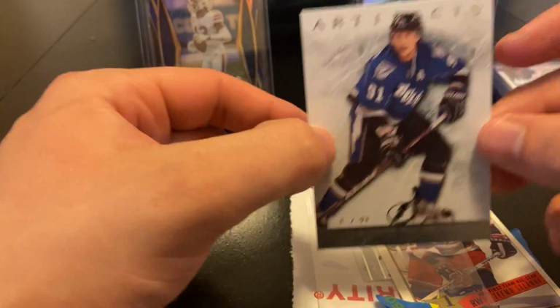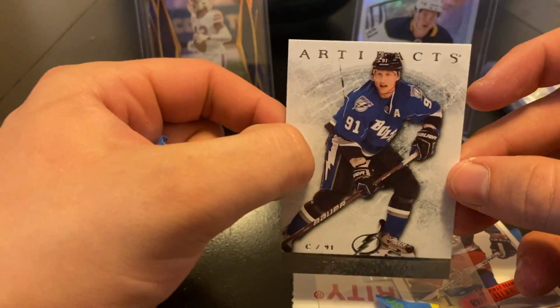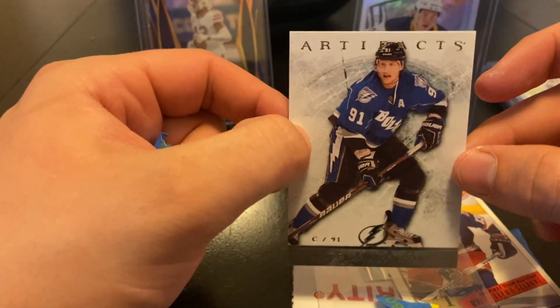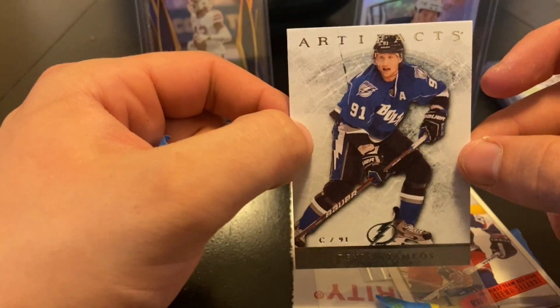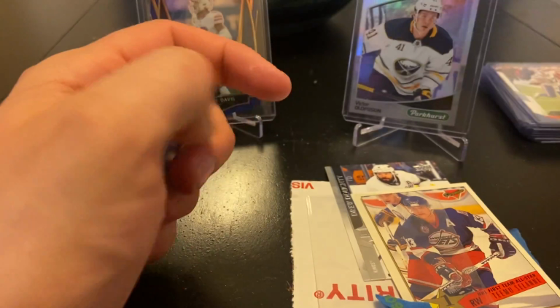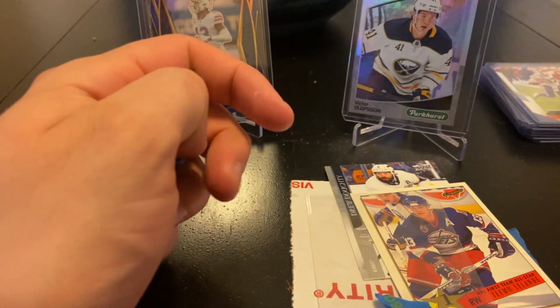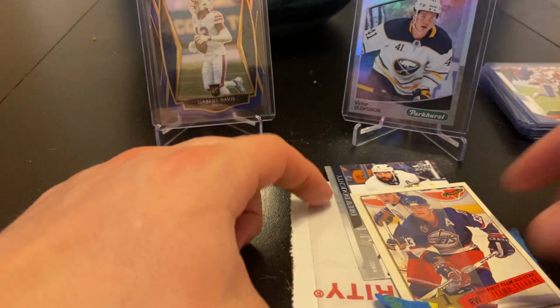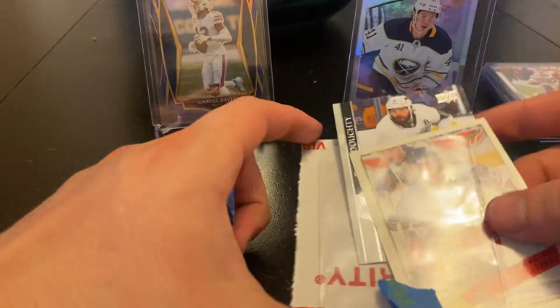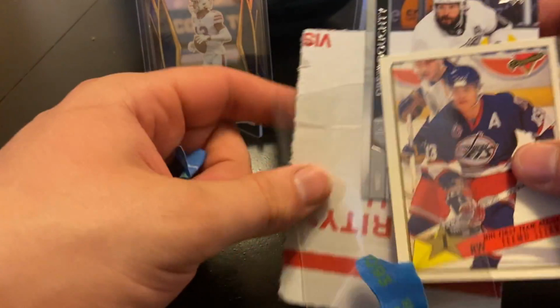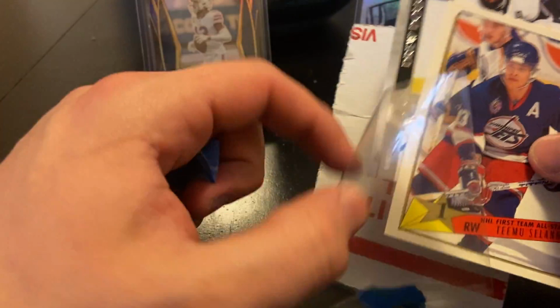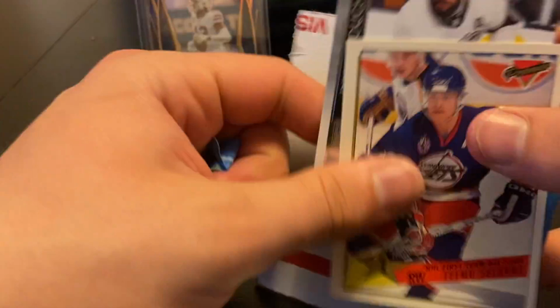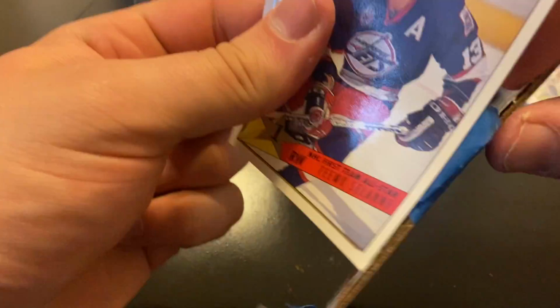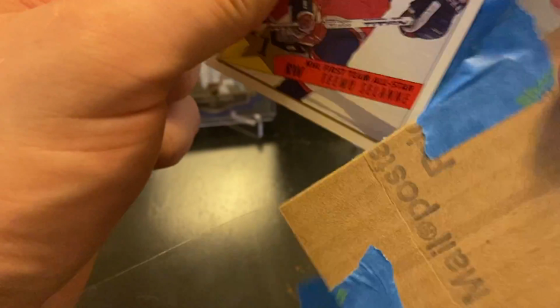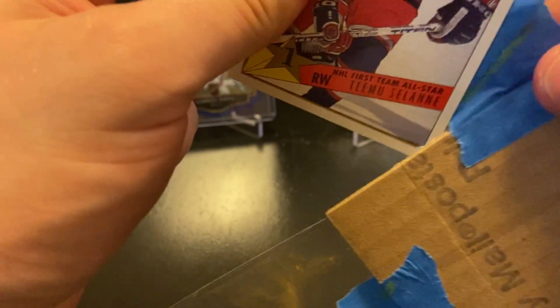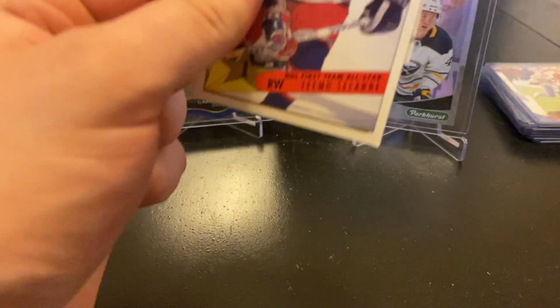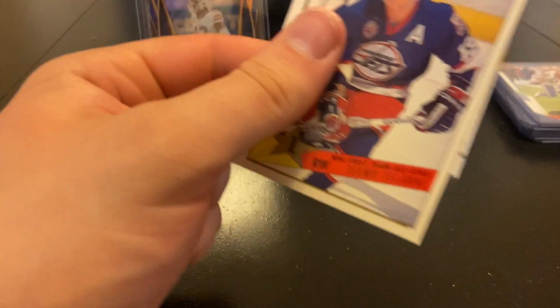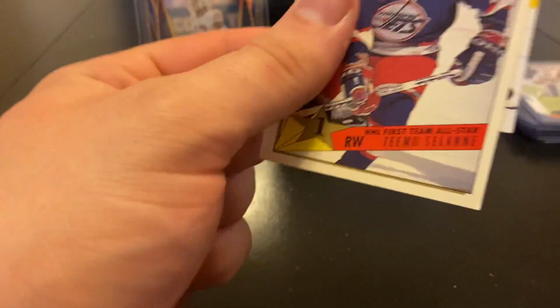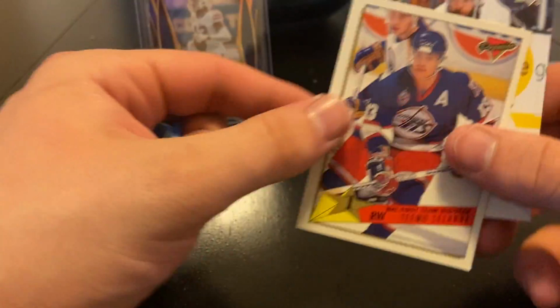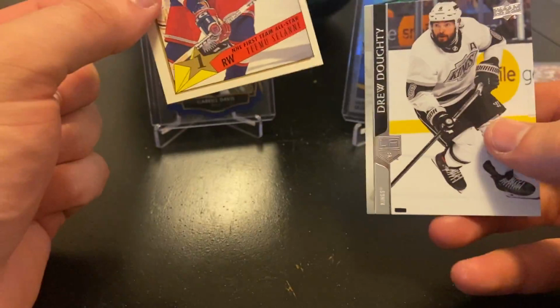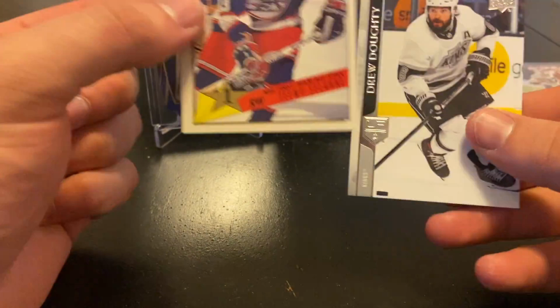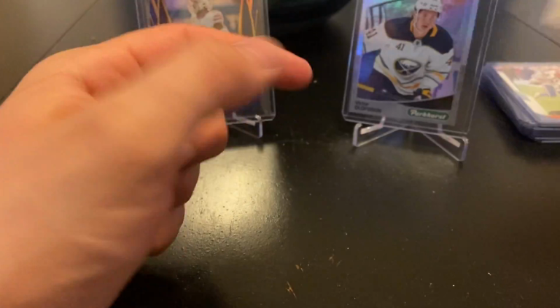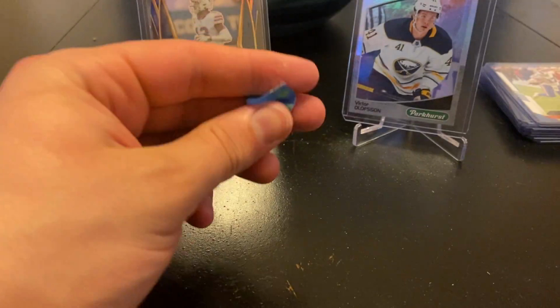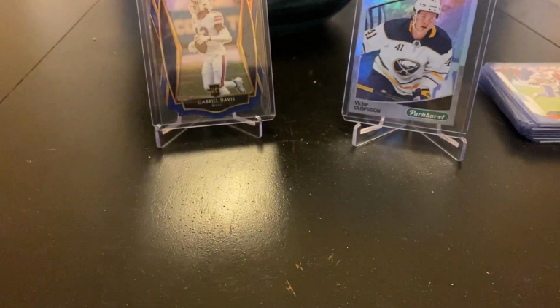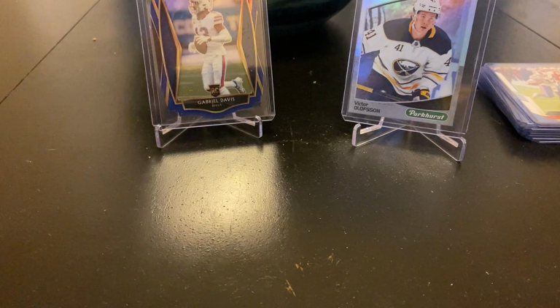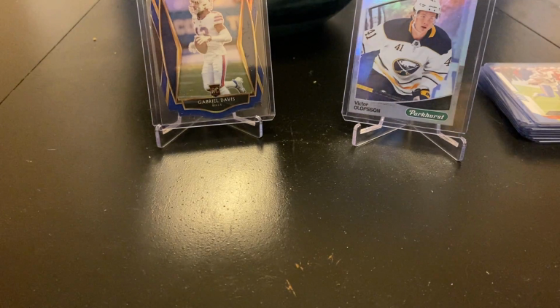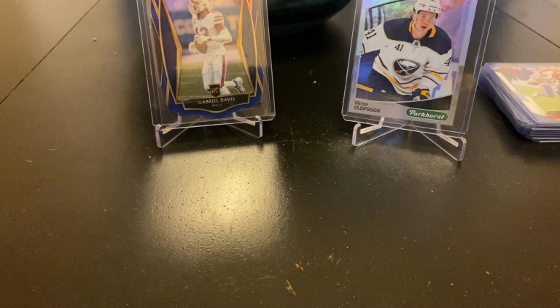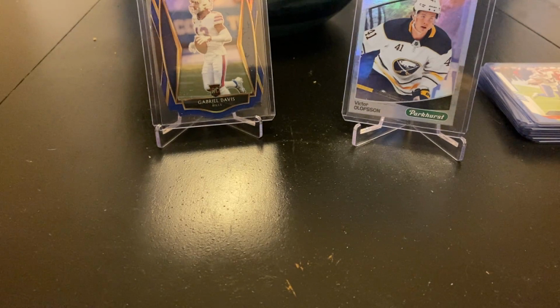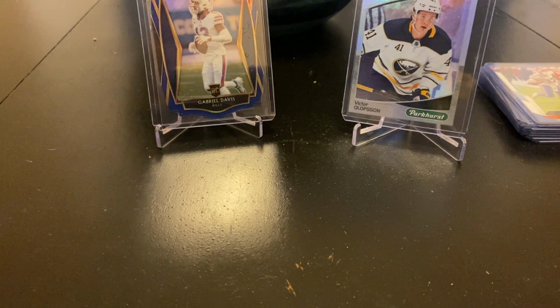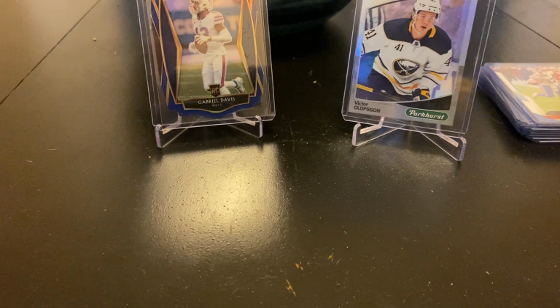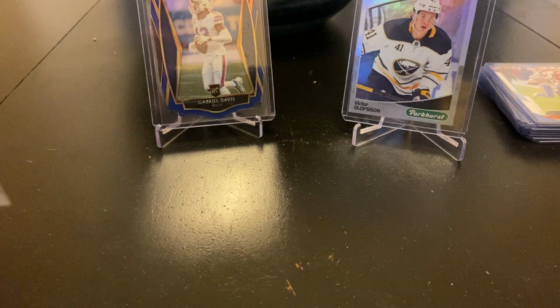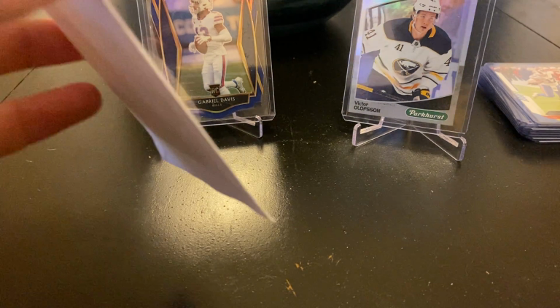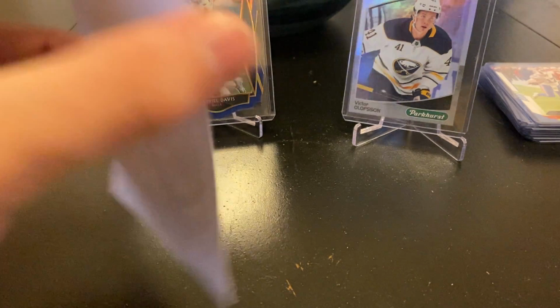Just some cool cards to add to my collection, and then just some extras here — and Drew Doughty. All right, not even halfway through the mail video — pick up the pace a little bit here.